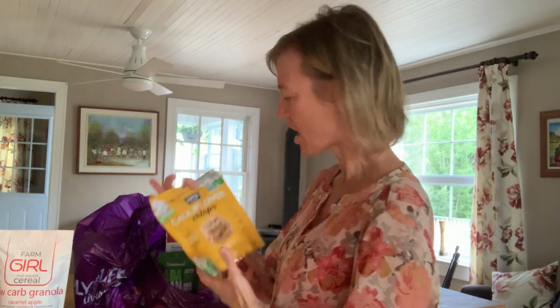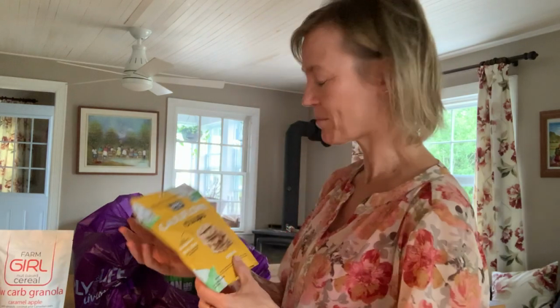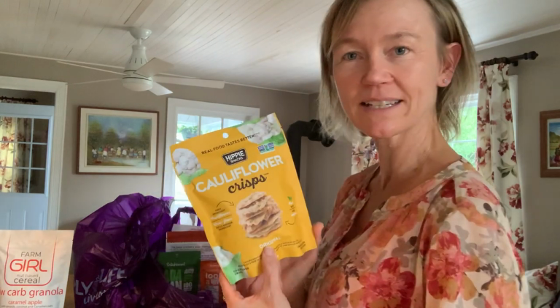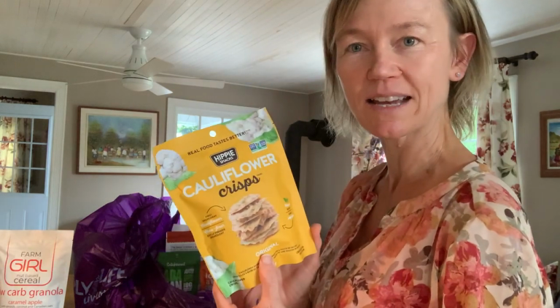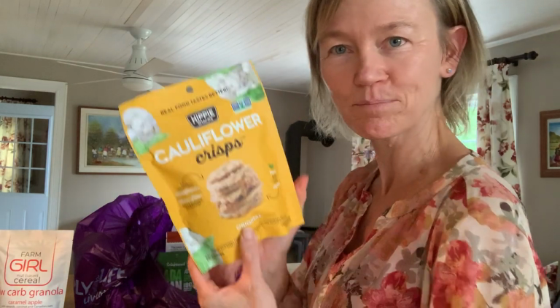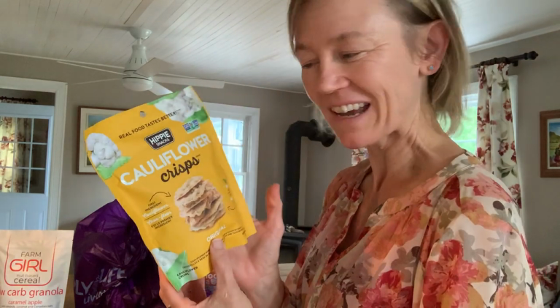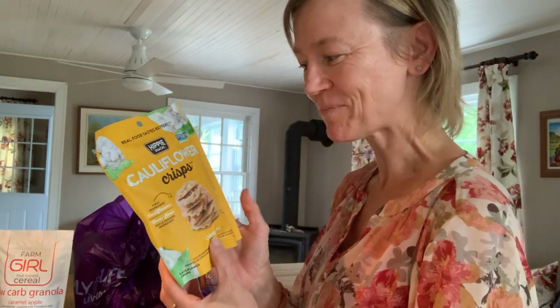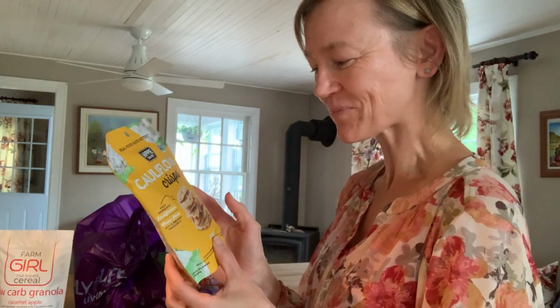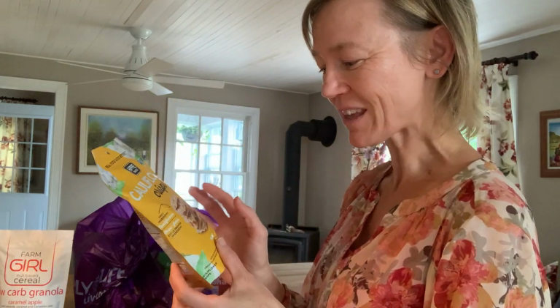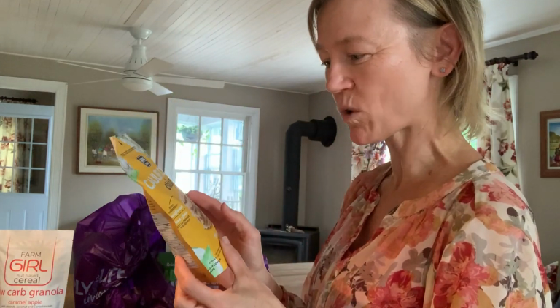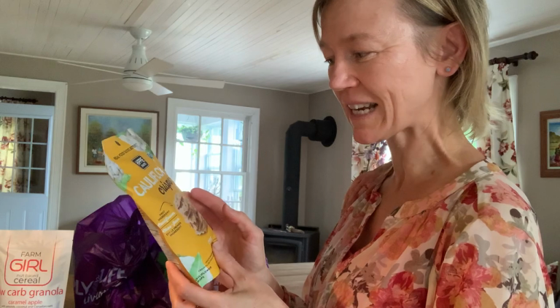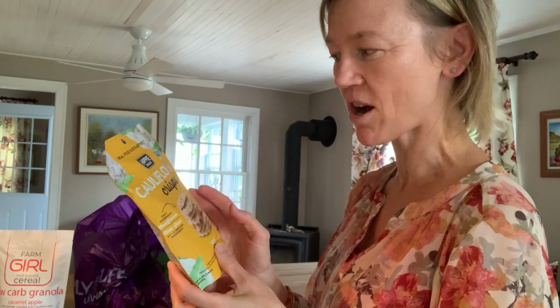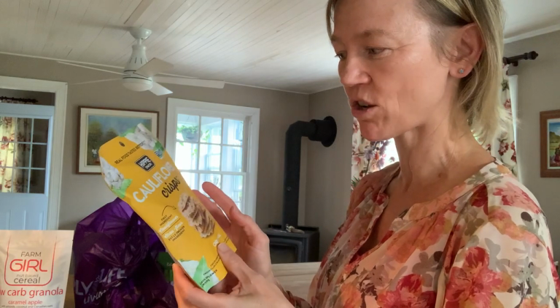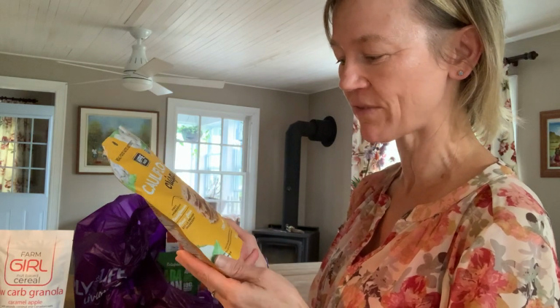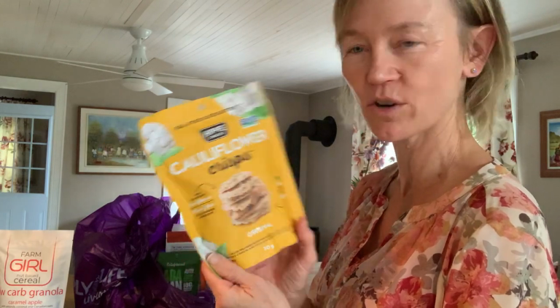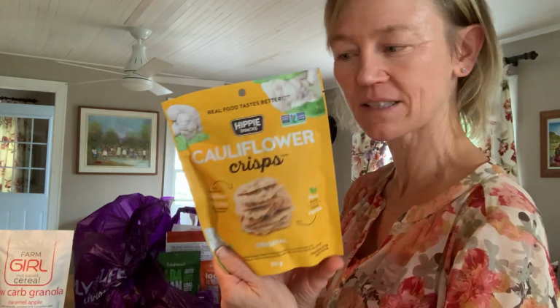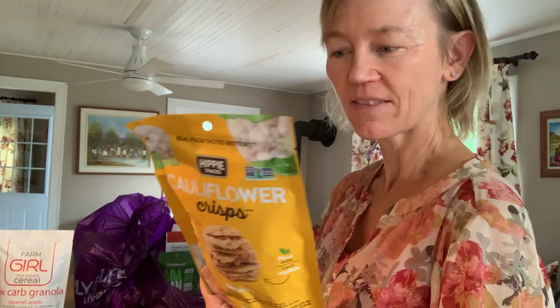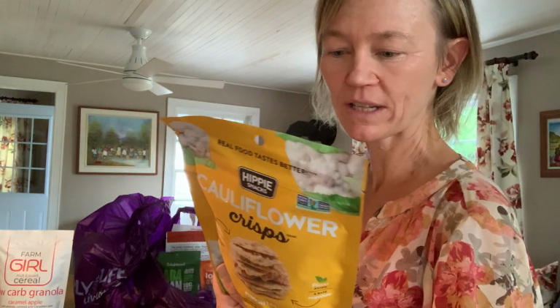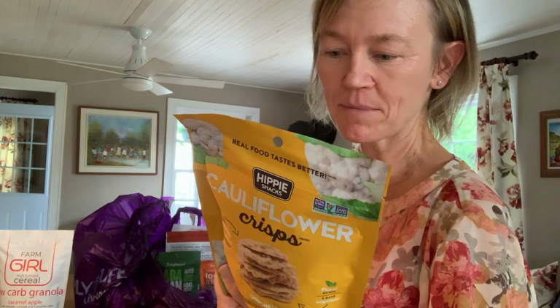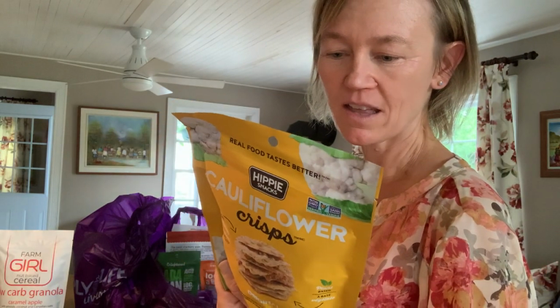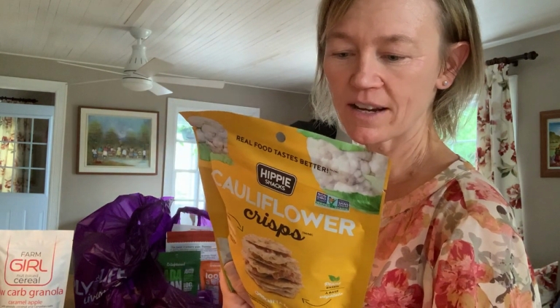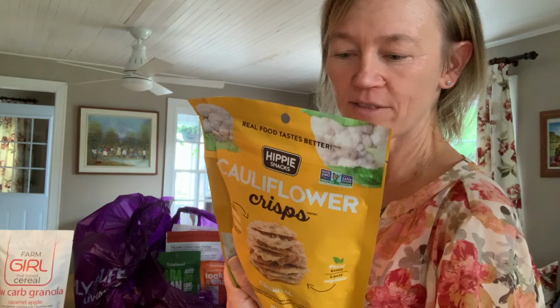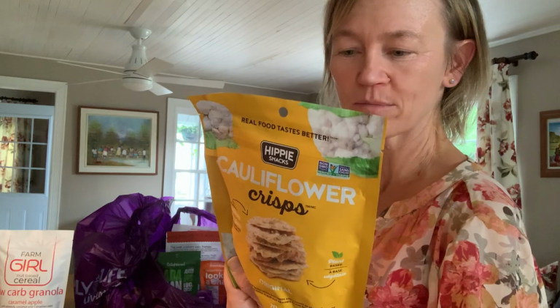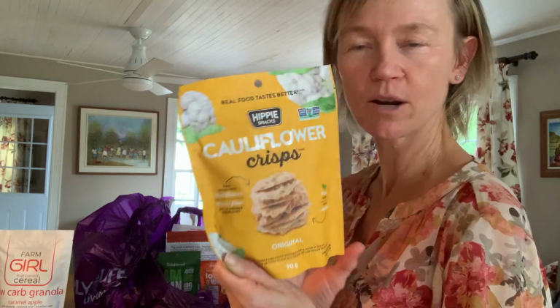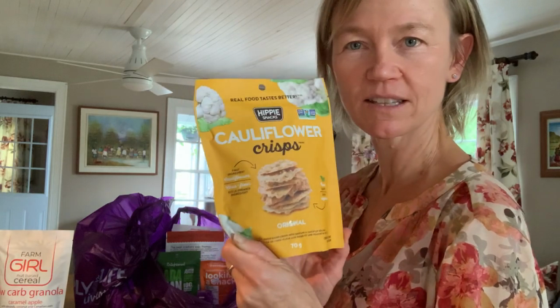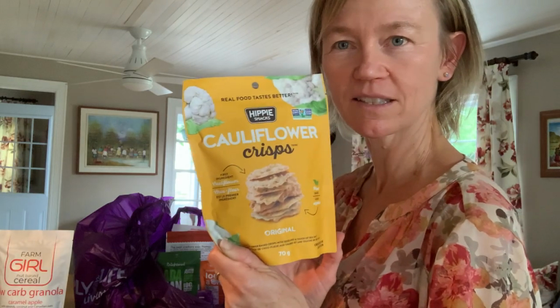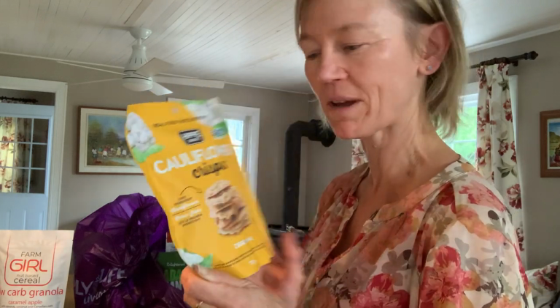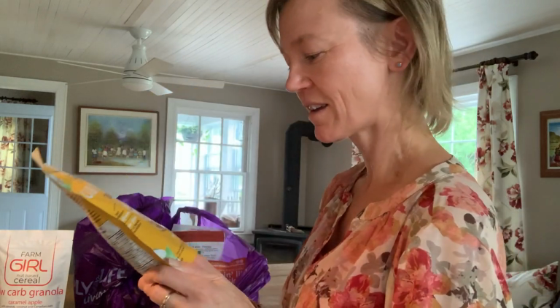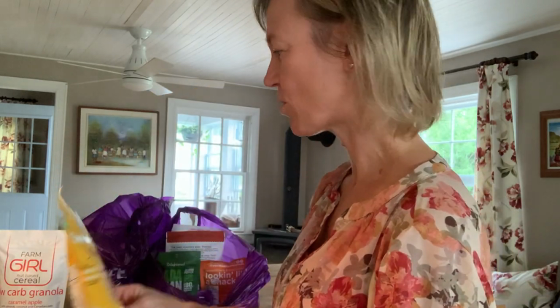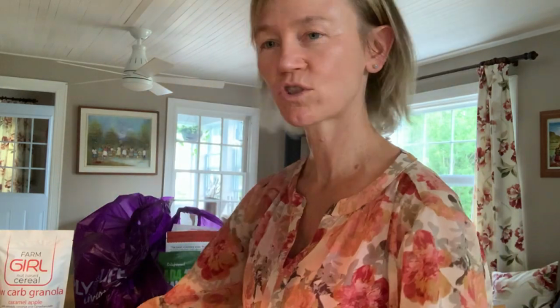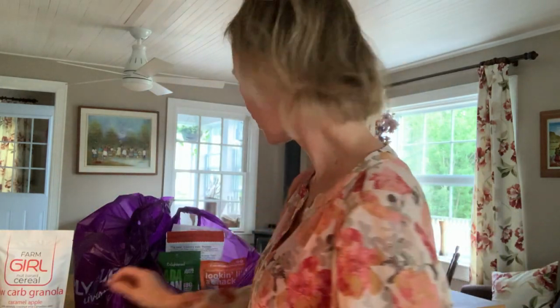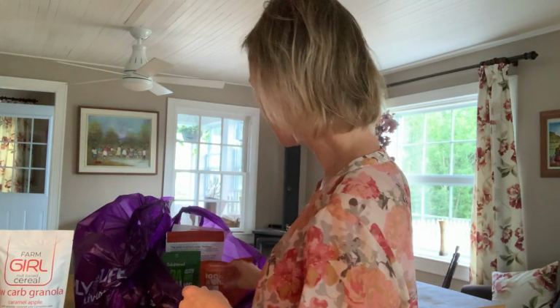Because I like to have snacks, this is one of the snacks that I got. It's called Cauliflower Crisps. They look really yummy. They've got 11 grams of carbs in the entire bag, so those should be good to try as well.